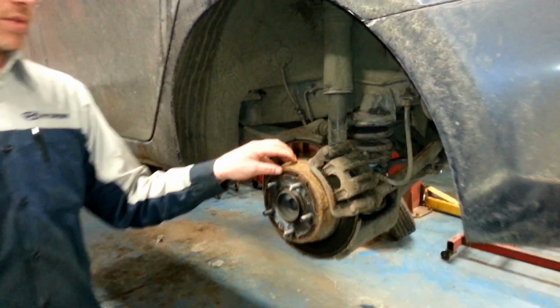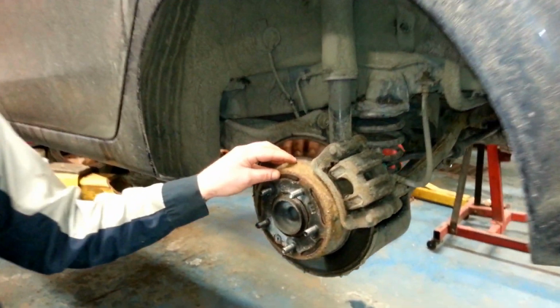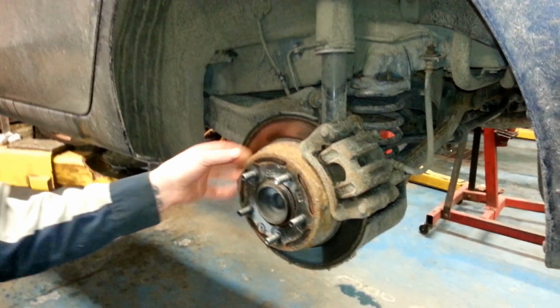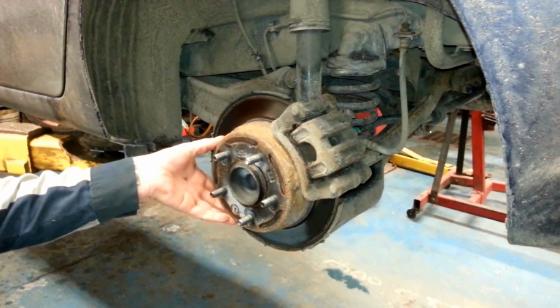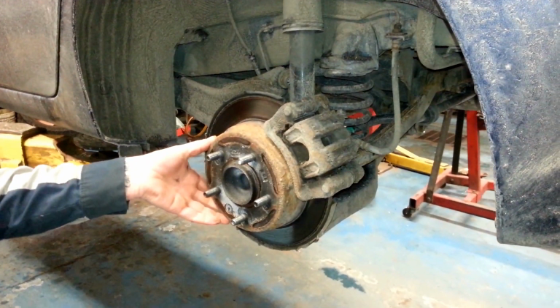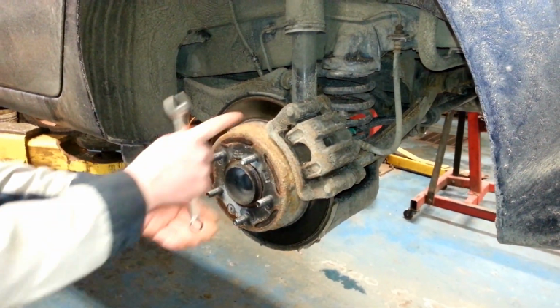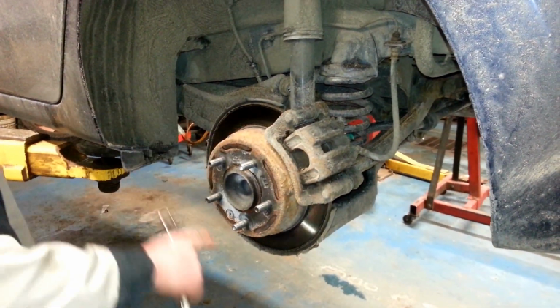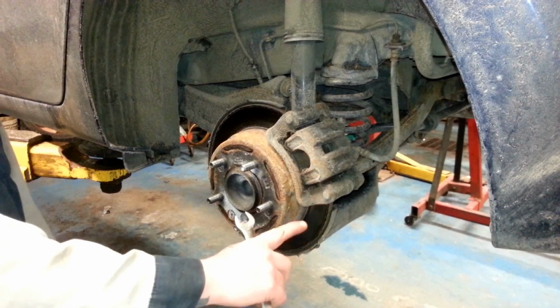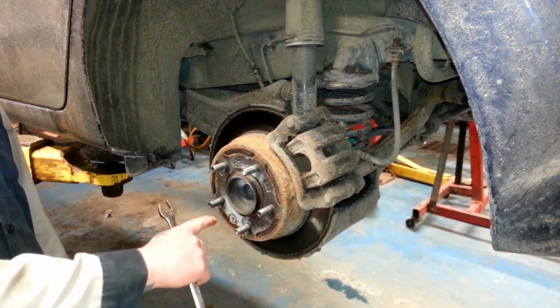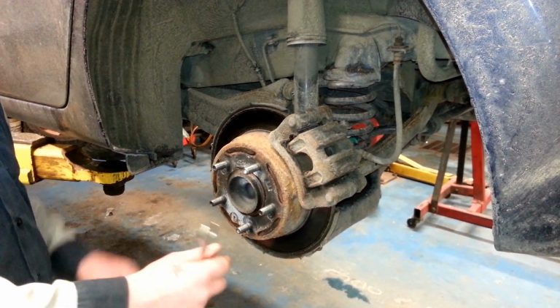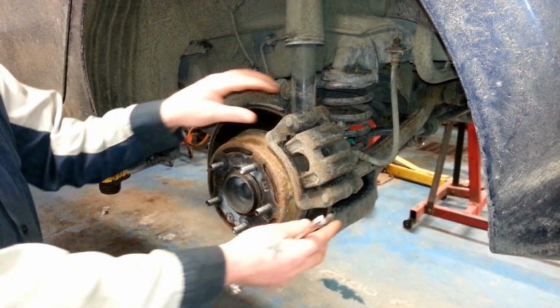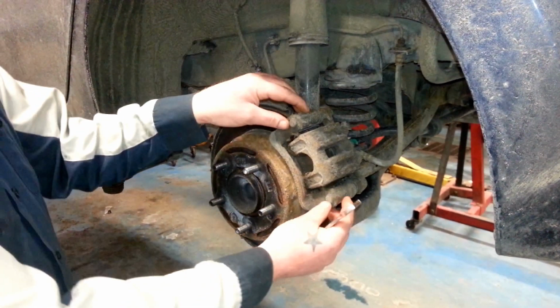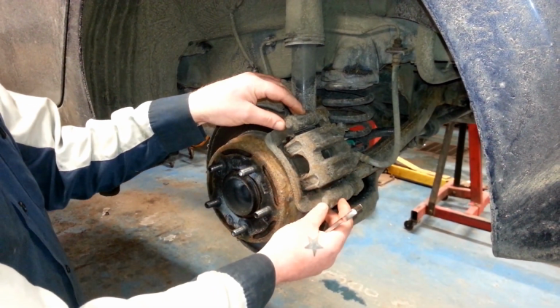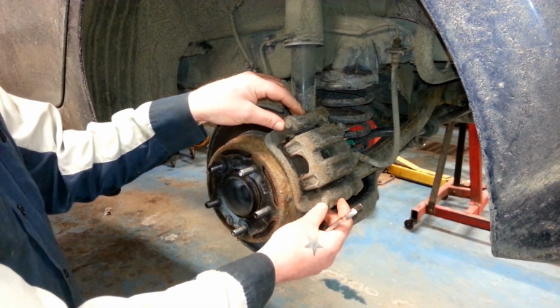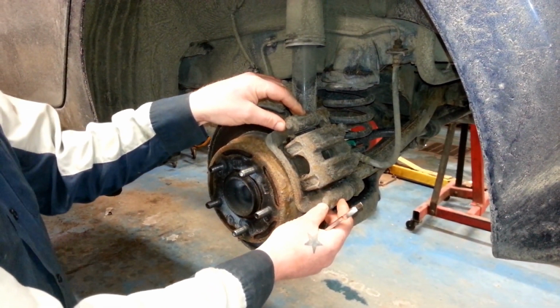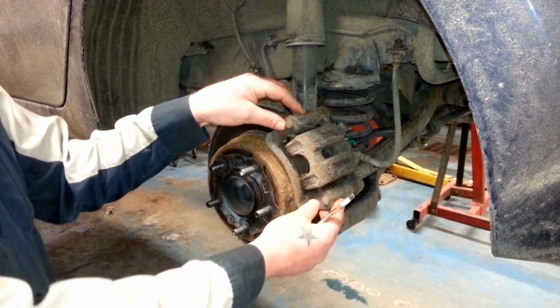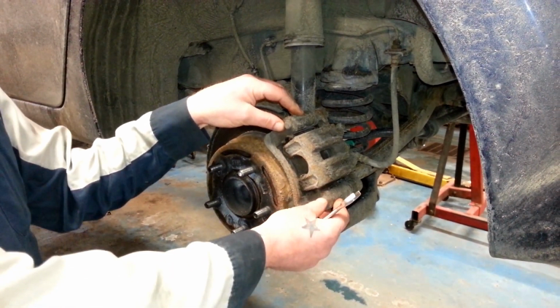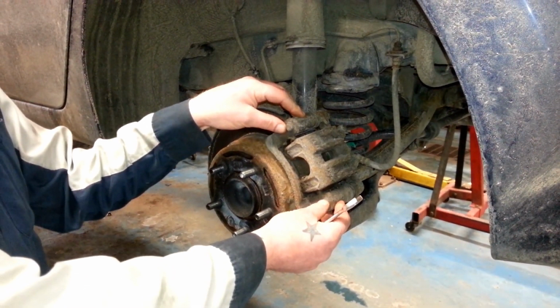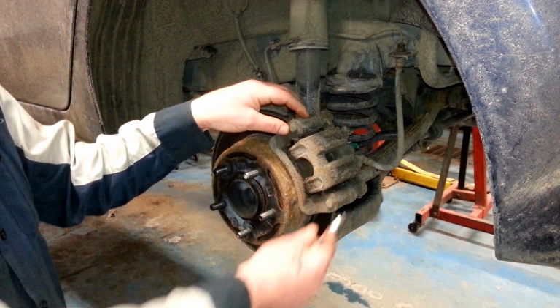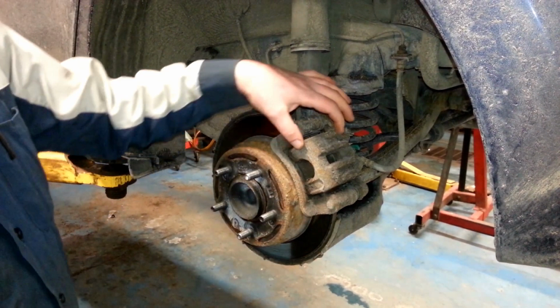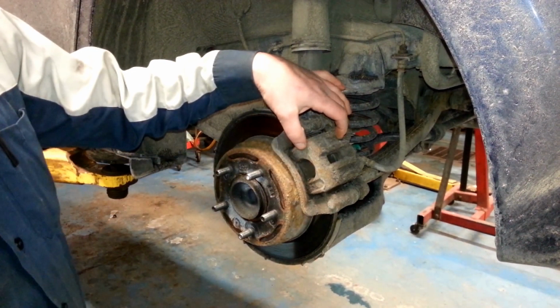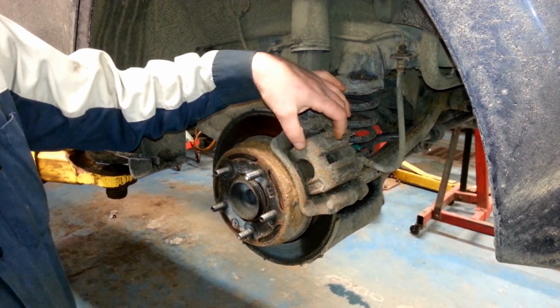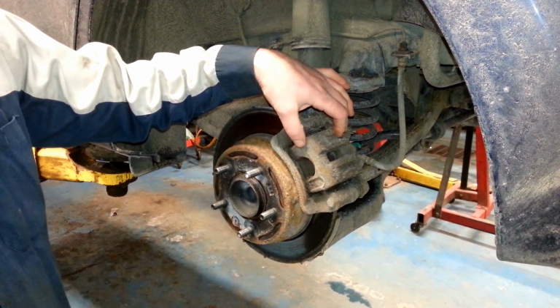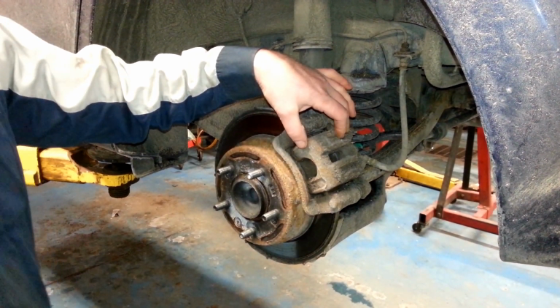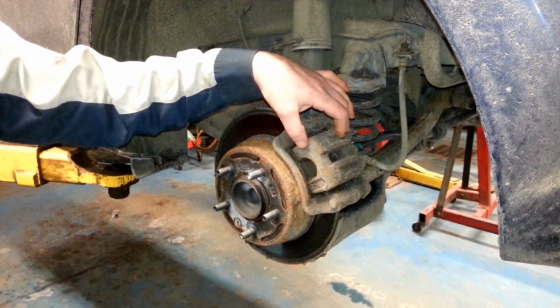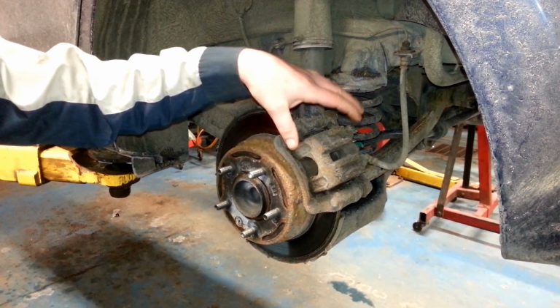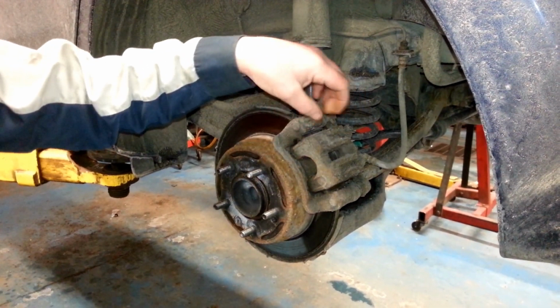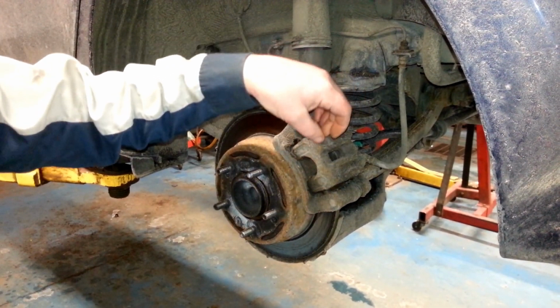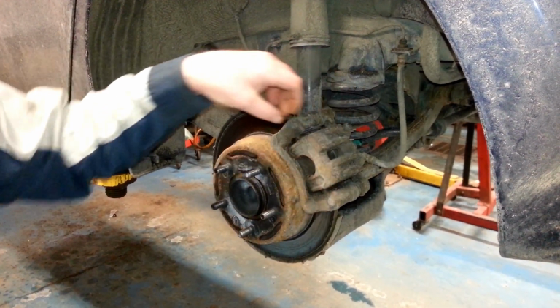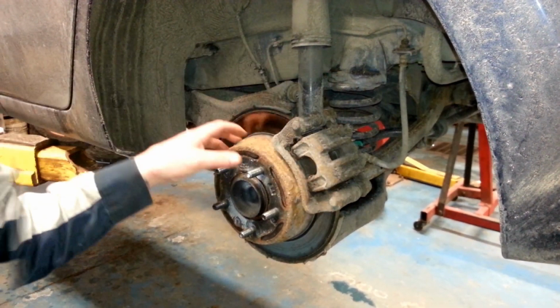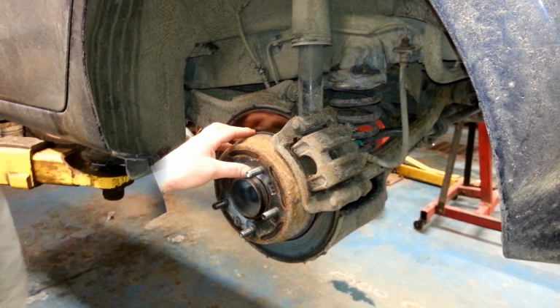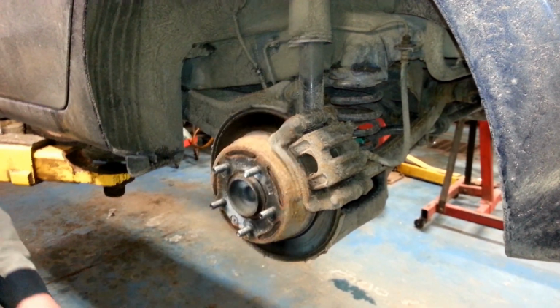The first thing we have is our brake rotor, which is the round part around here. We have a caliper bracket, which houses our brake pads. And the caliper itself, which is the hydraulic portion that squeezes the brake pads in order to stop our car.